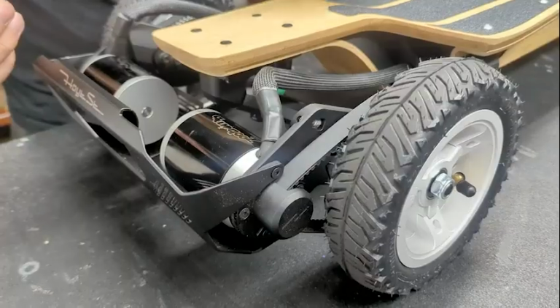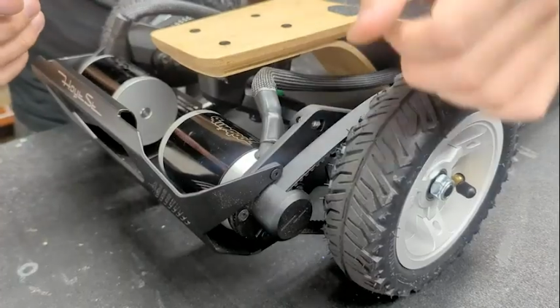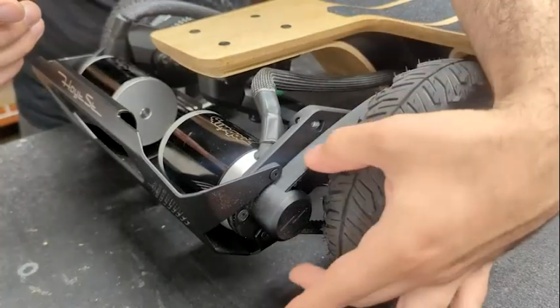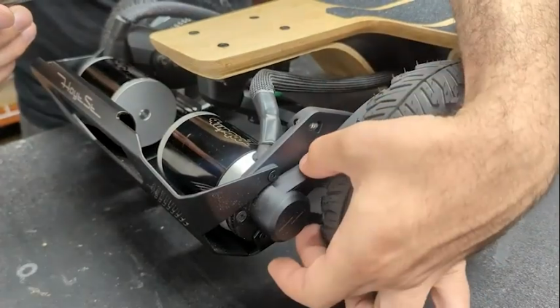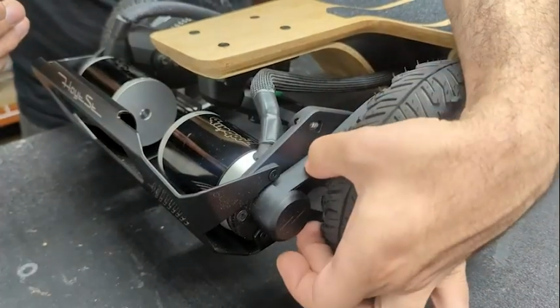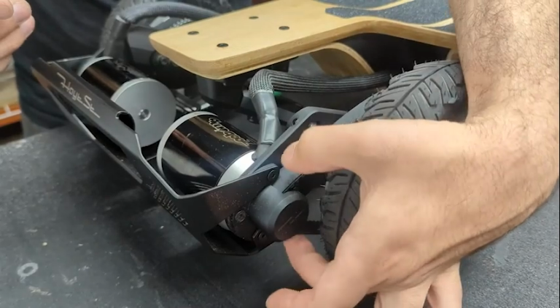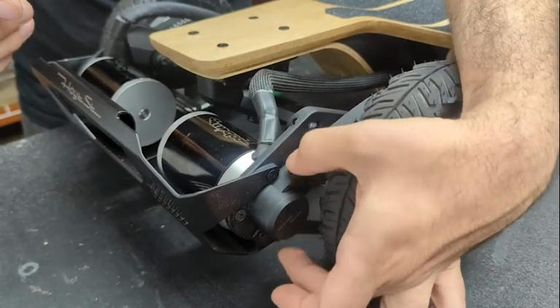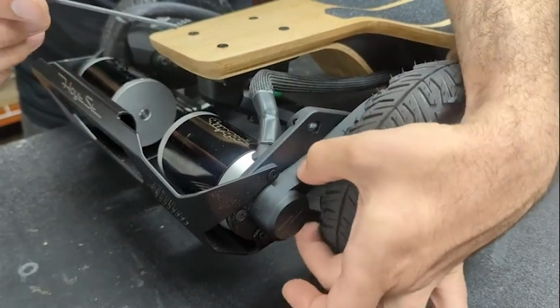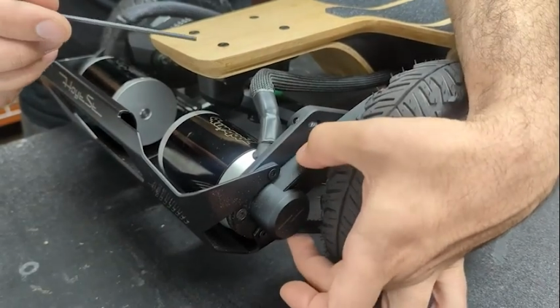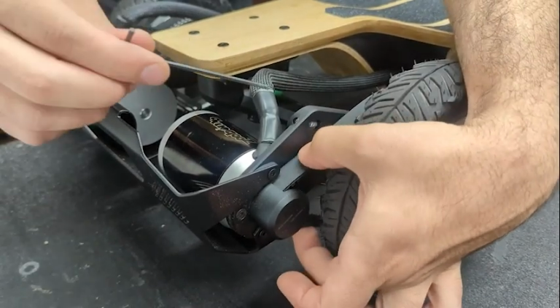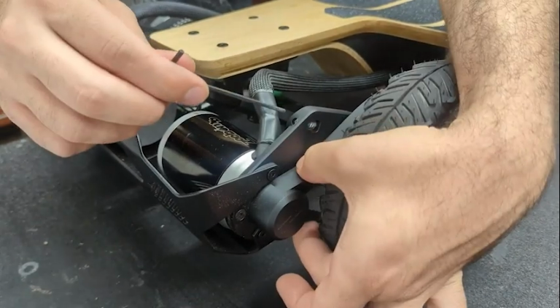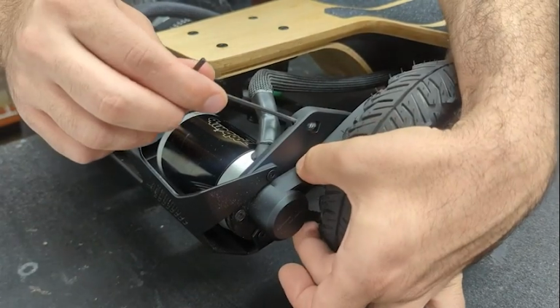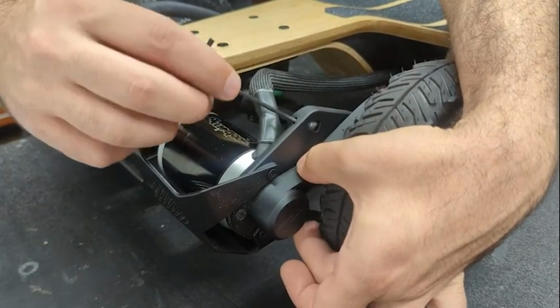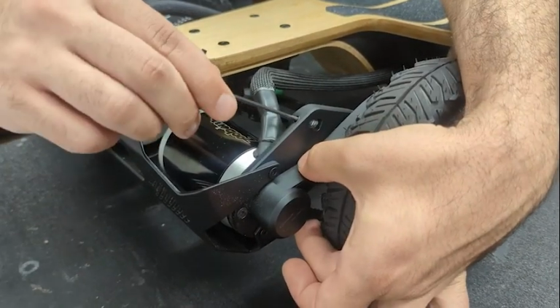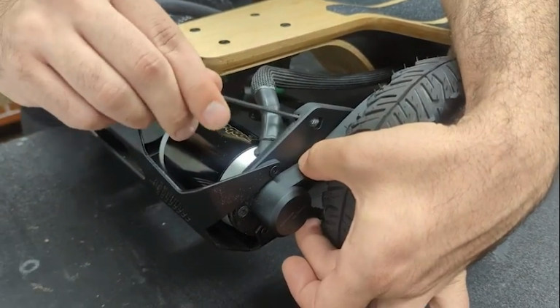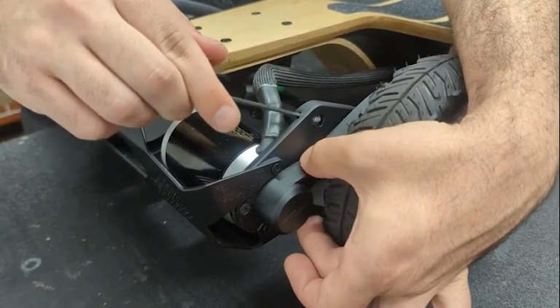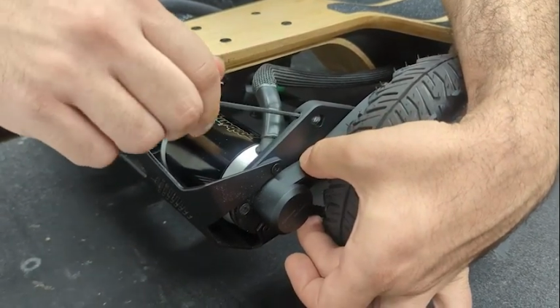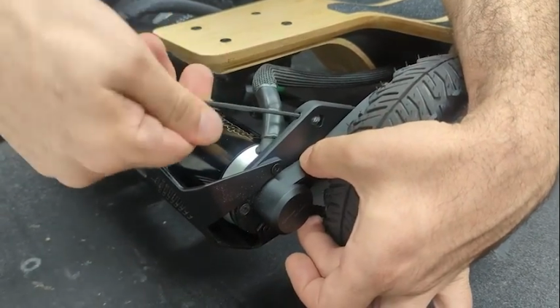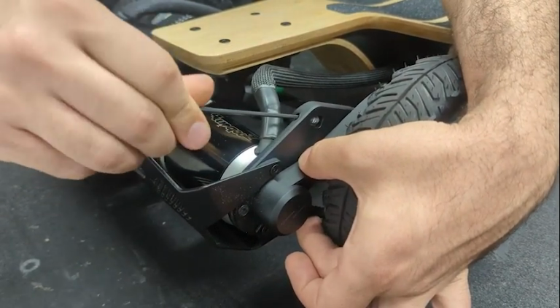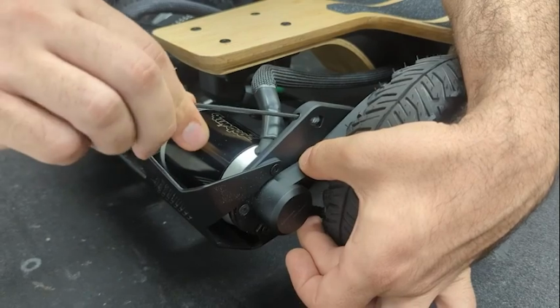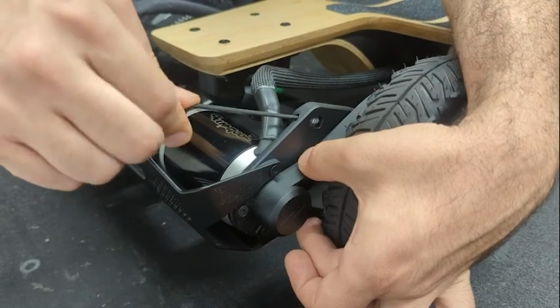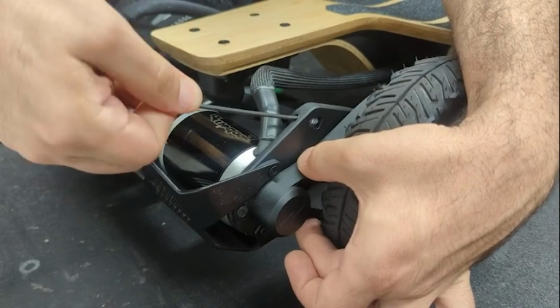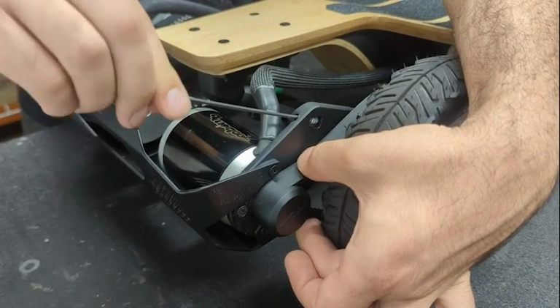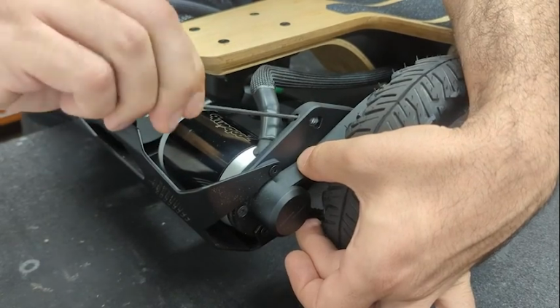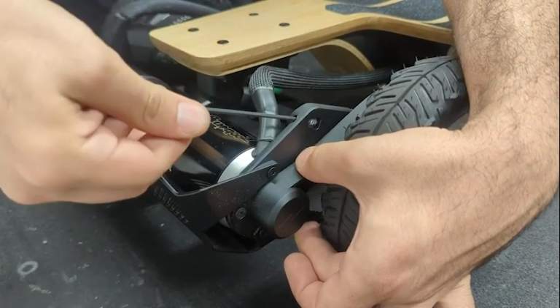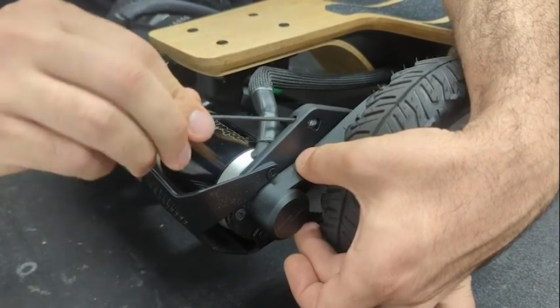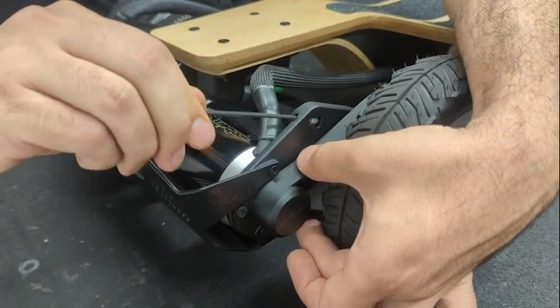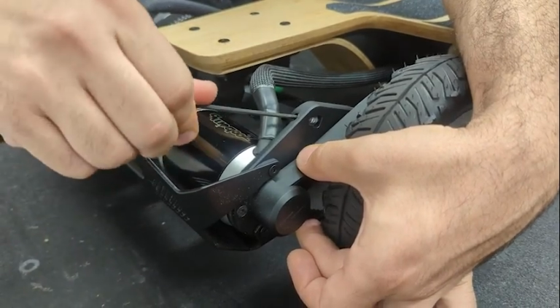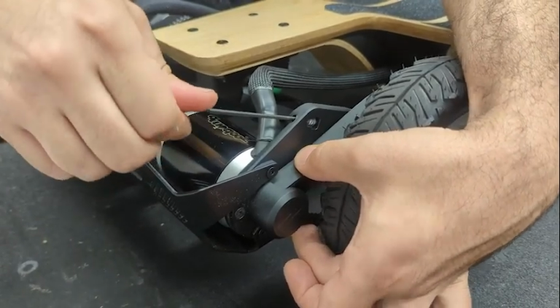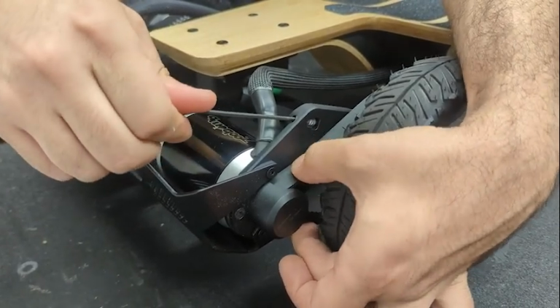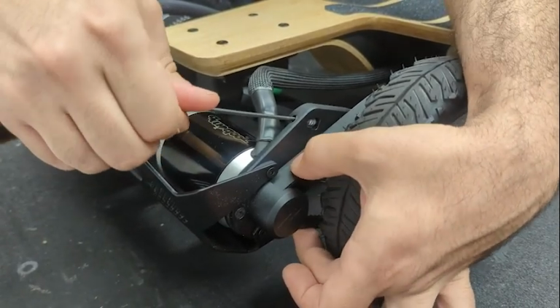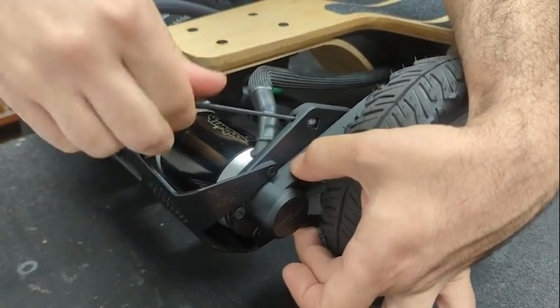Now that the mount is free to move, it's time to adjust the tension. While pinching the belt, tighten the set screw with a 2.5mm Allen until the belt reaches the desired tension. Don't put too much force into the Allen key — you can easily strip it.